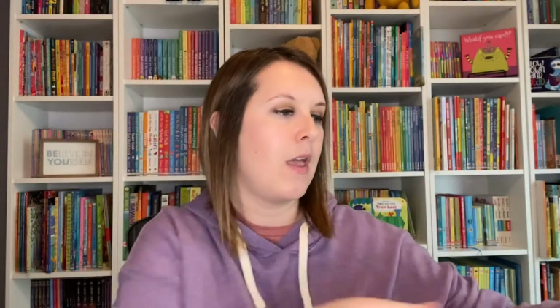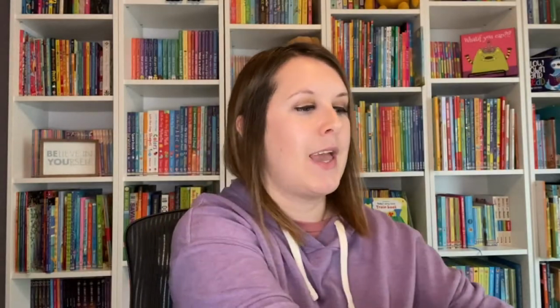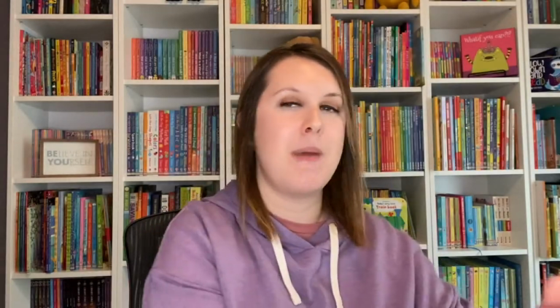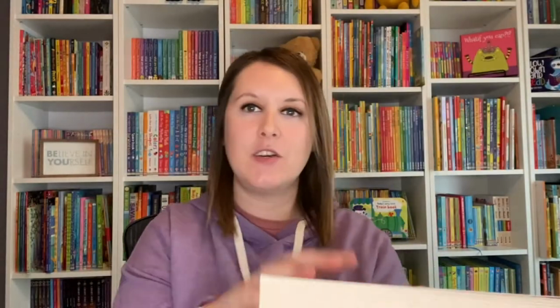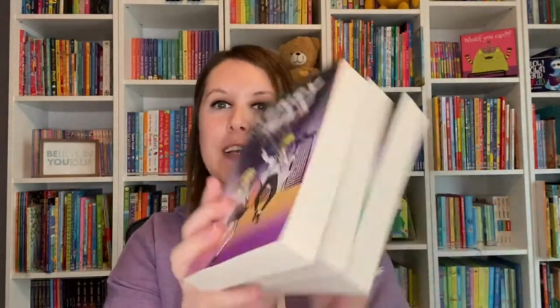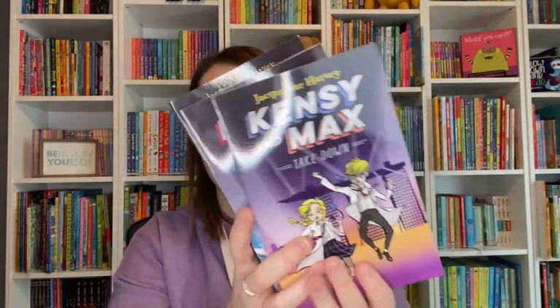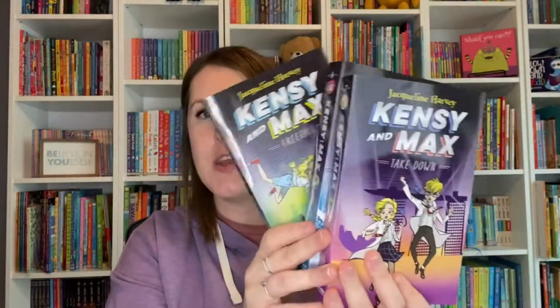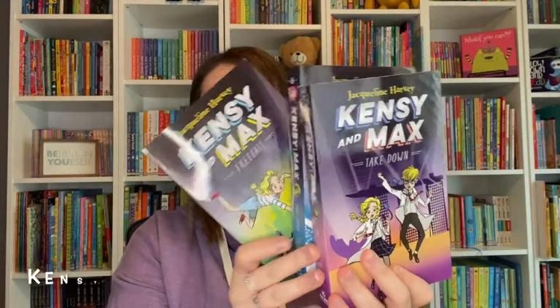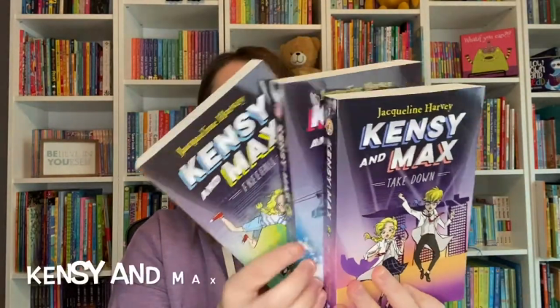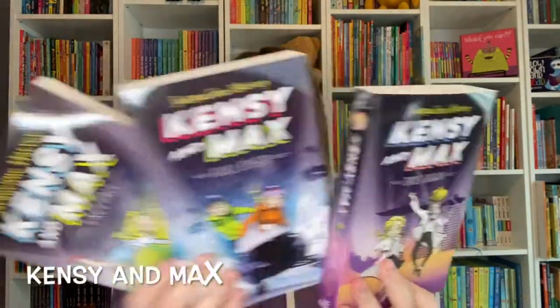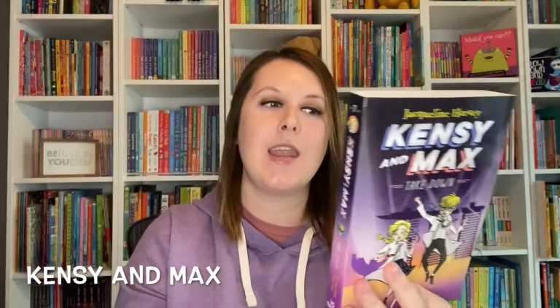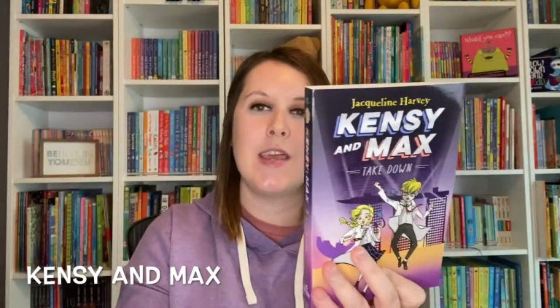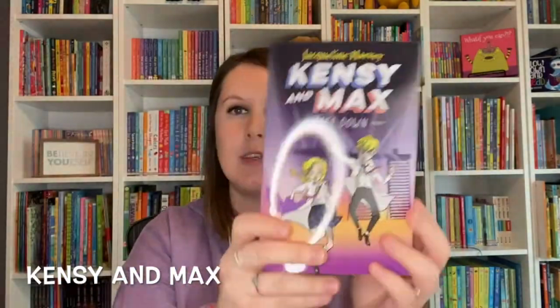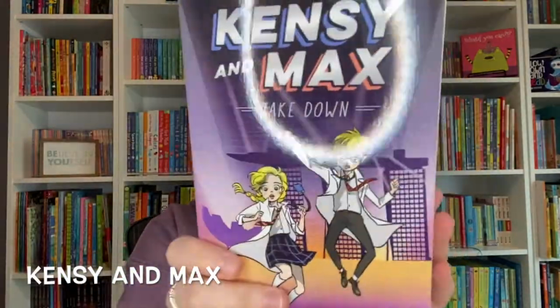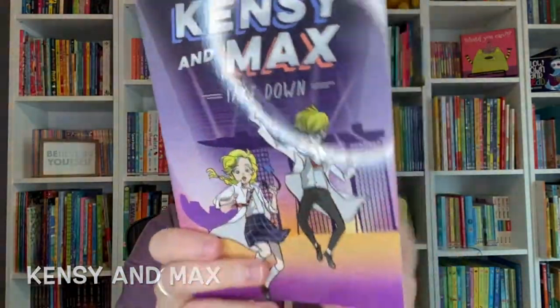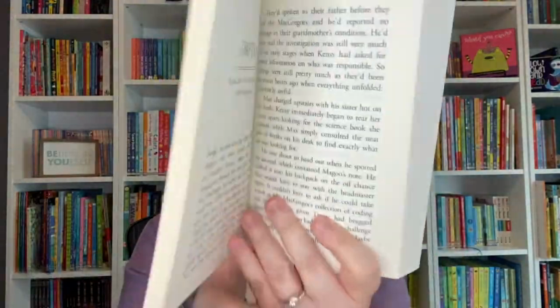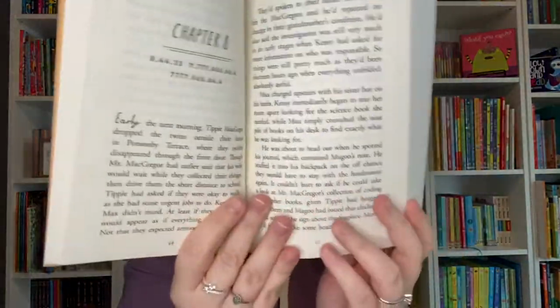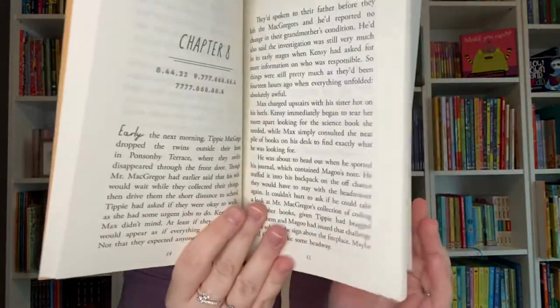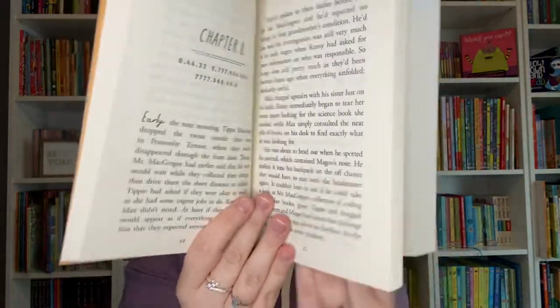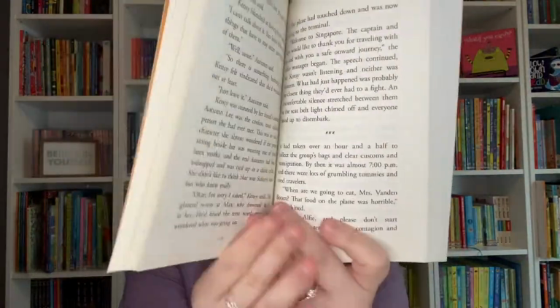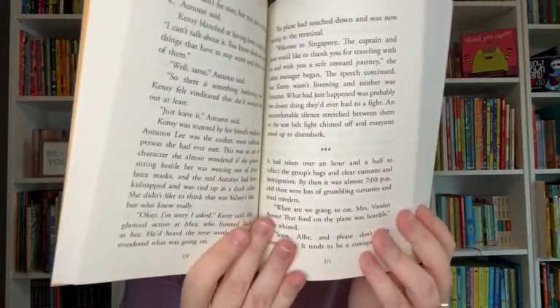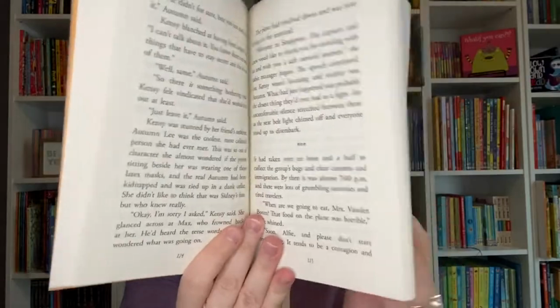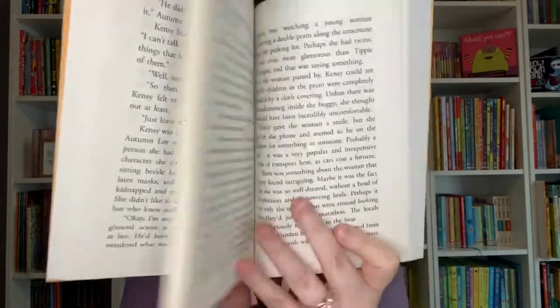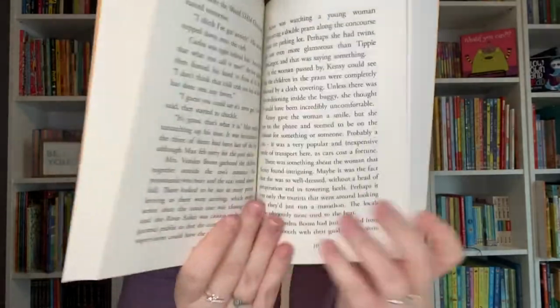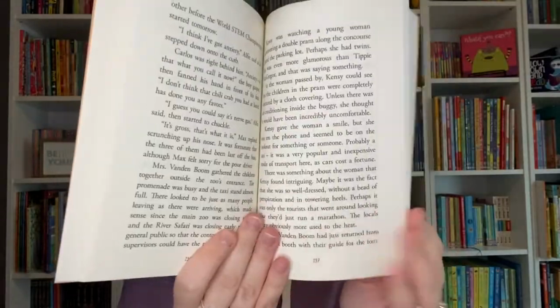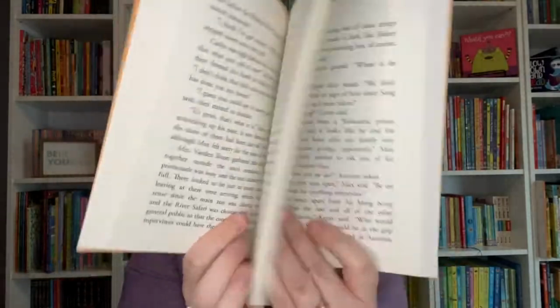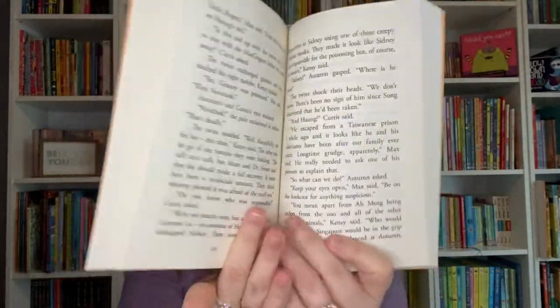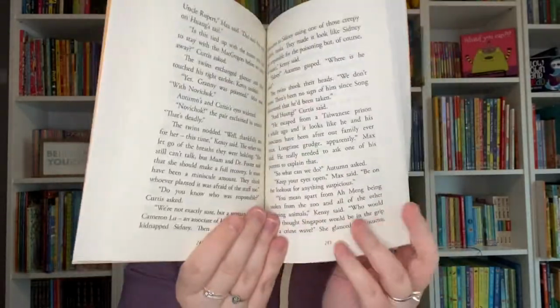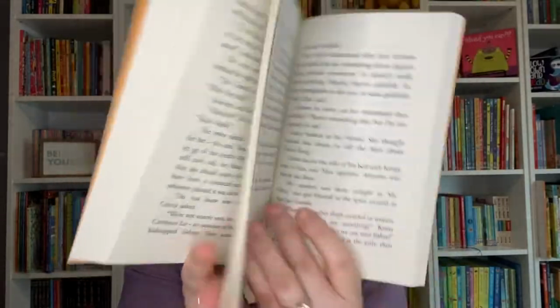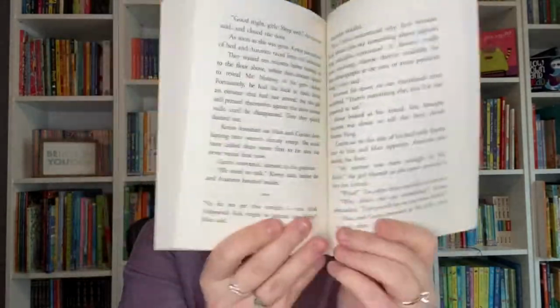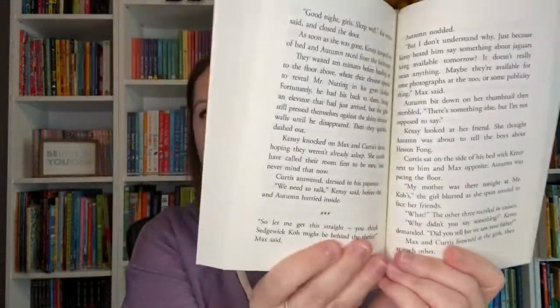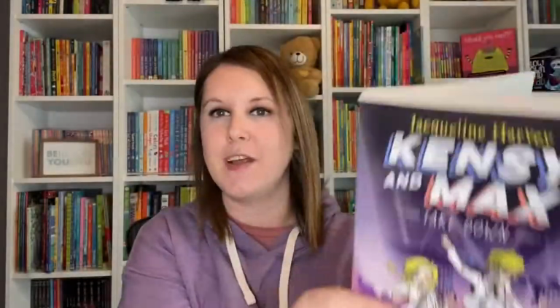The Kenzie and Mac series has three new additions. In this series, there is a set of girl and boy twins who are solving all kinds of mysteries. These are action-packed and suspenseful stories that are full of adventure.